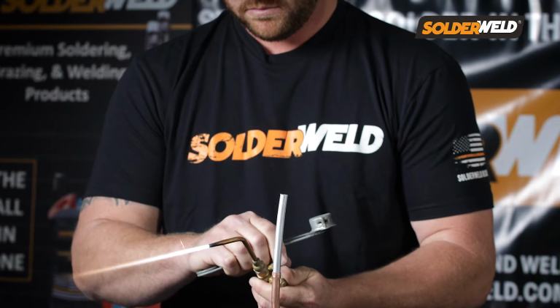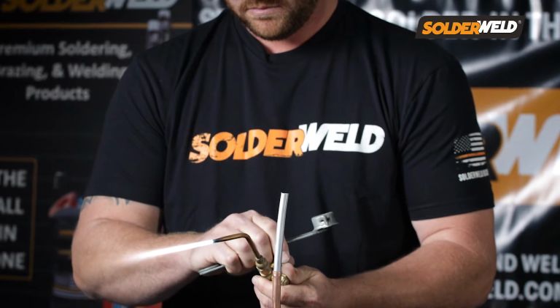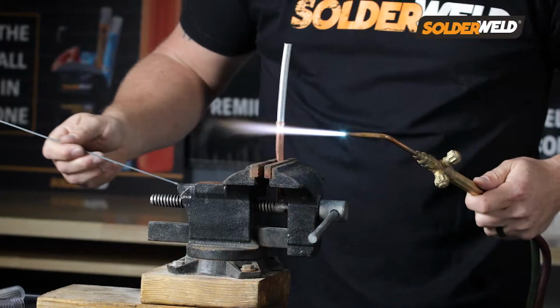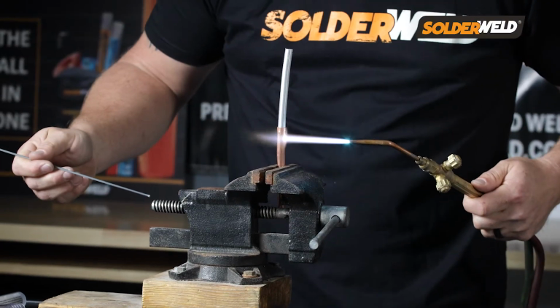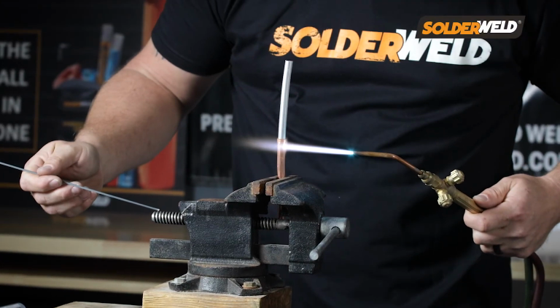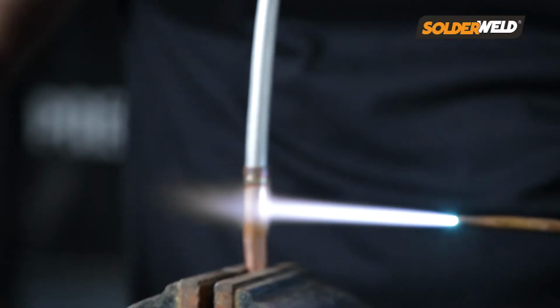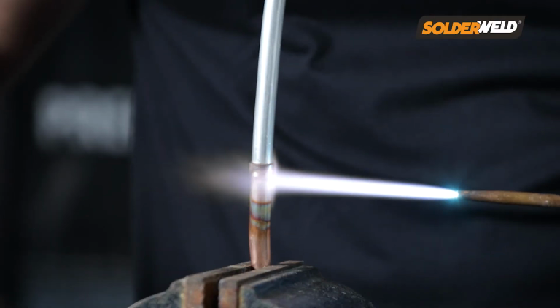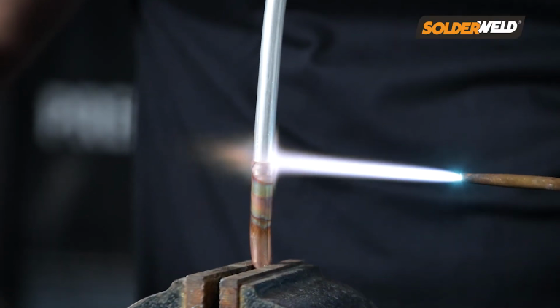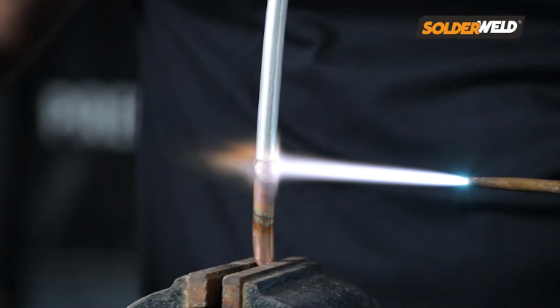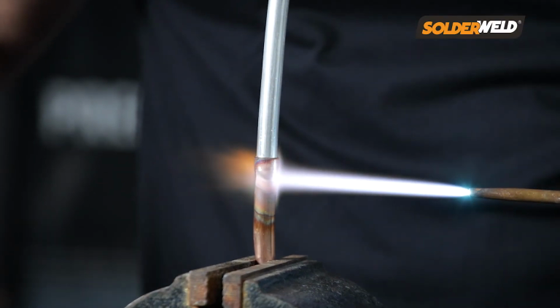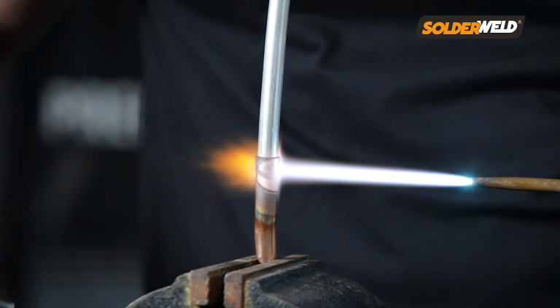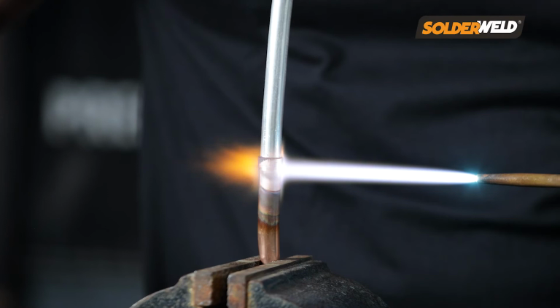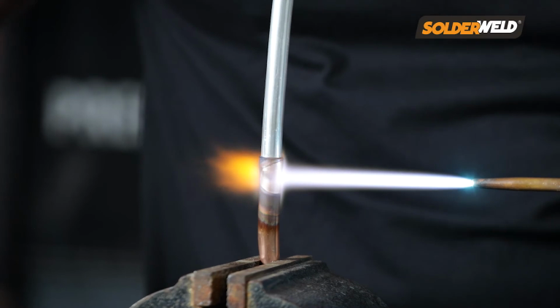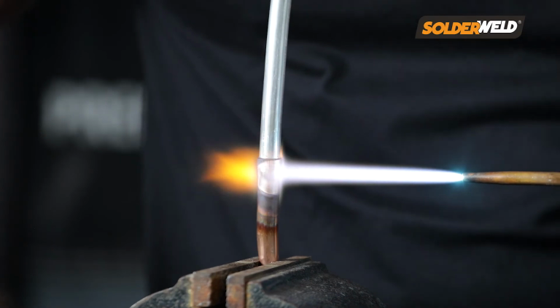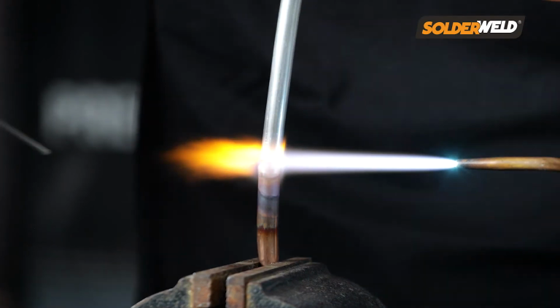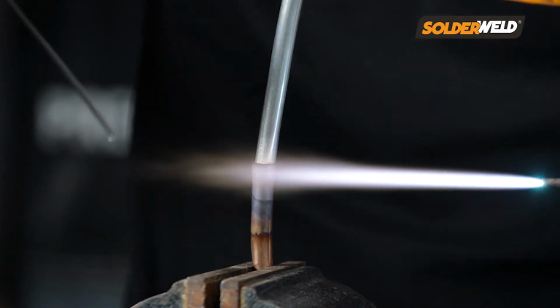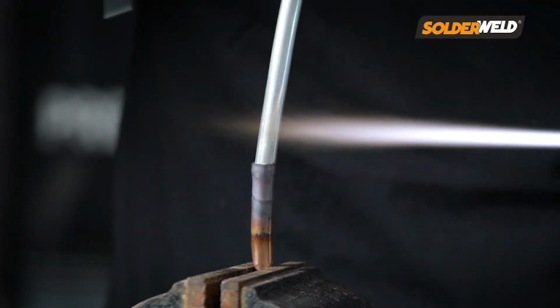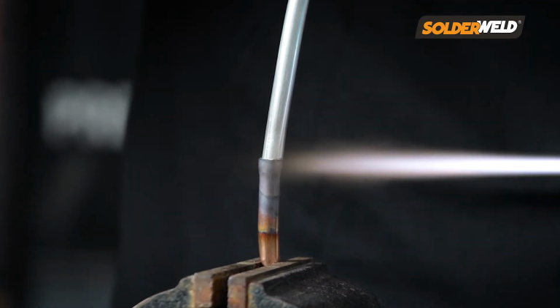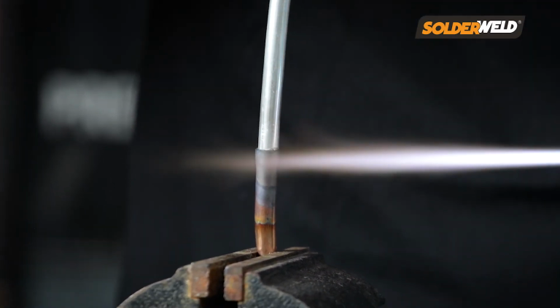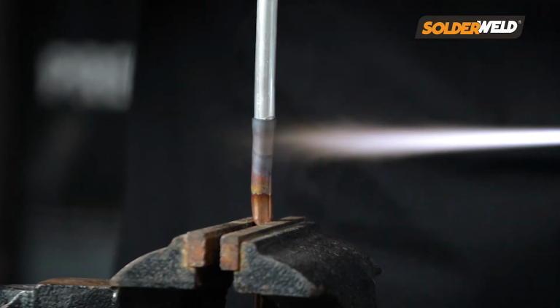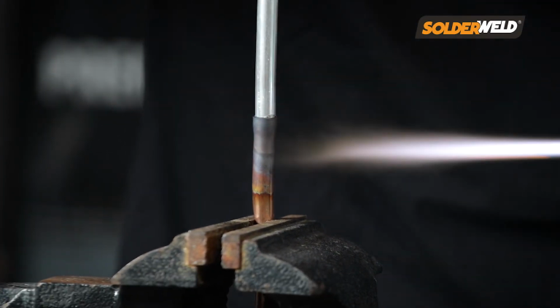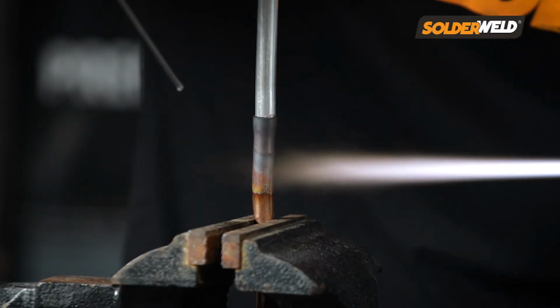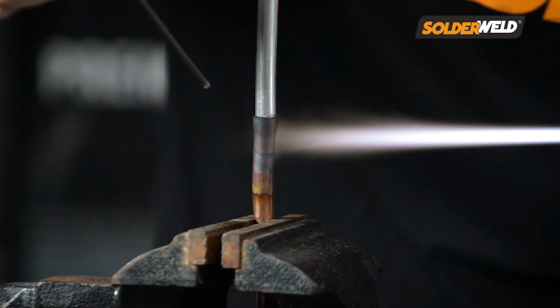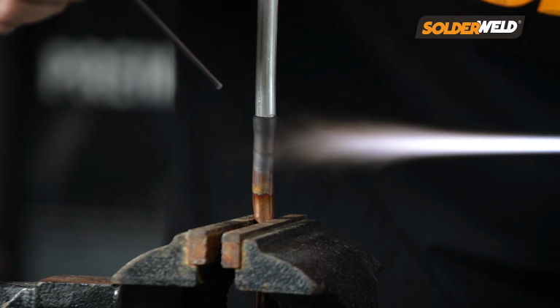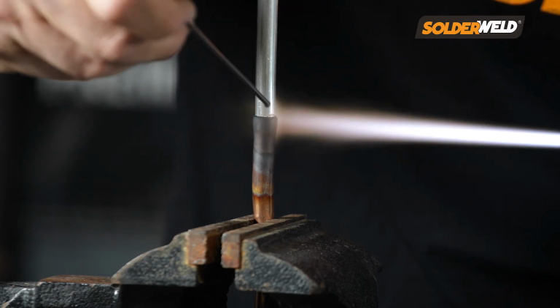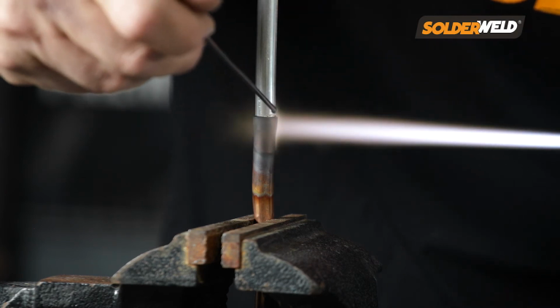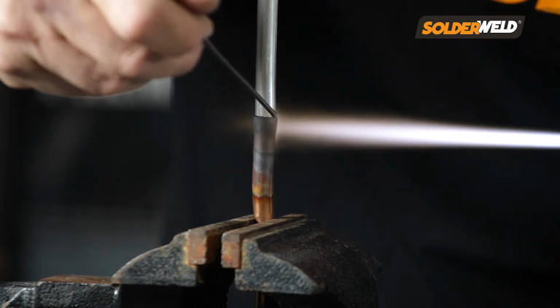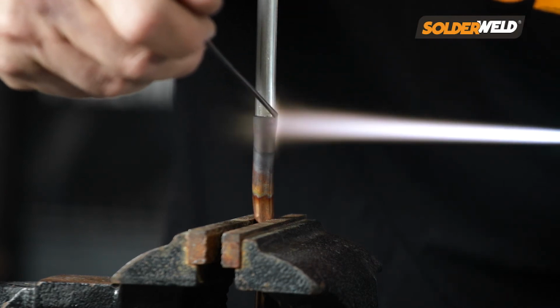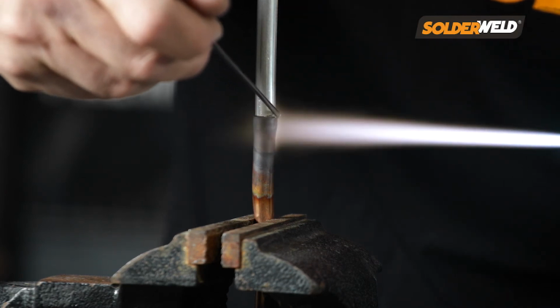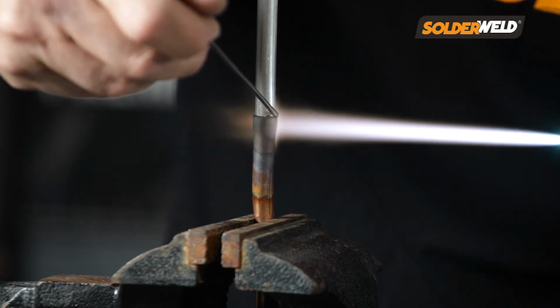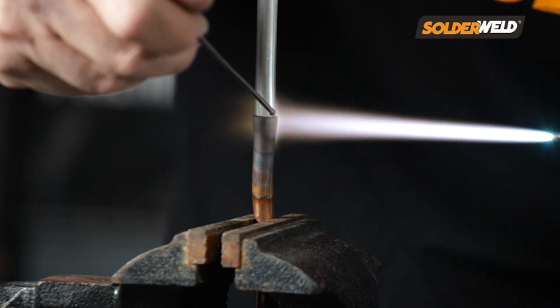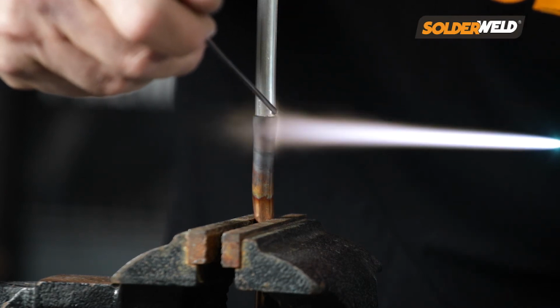So when you're brazing the copper to aluminum, one thing to keep in mind is that aluminum metal will heat up a lot quicker than the copper will. So what we want to do is make sure that we heat up the copper around the coupling side, or even maybe a little bit lower, and have the torch turned down so that way you don't burn the aluminum.